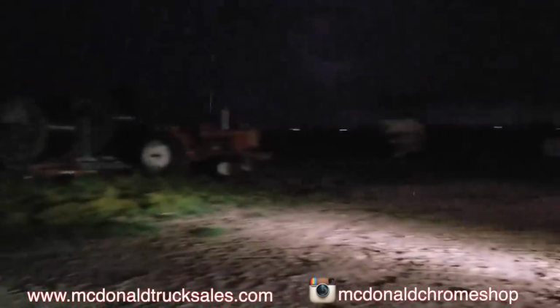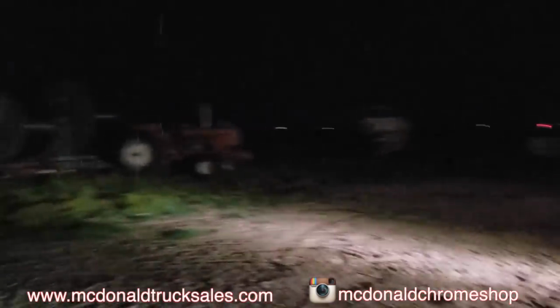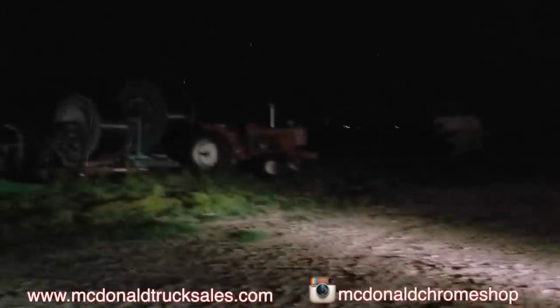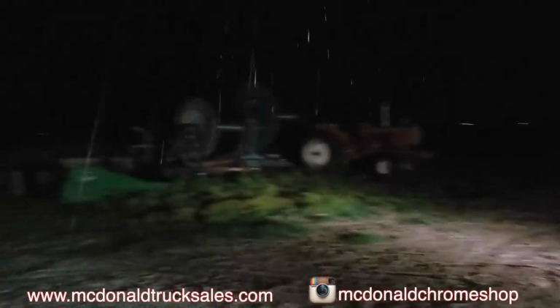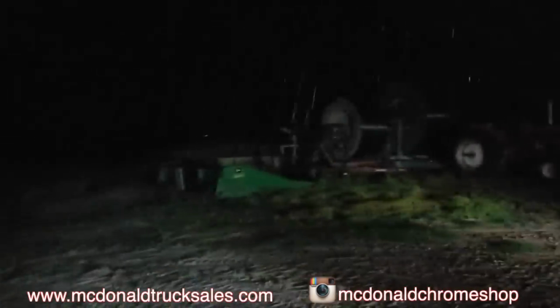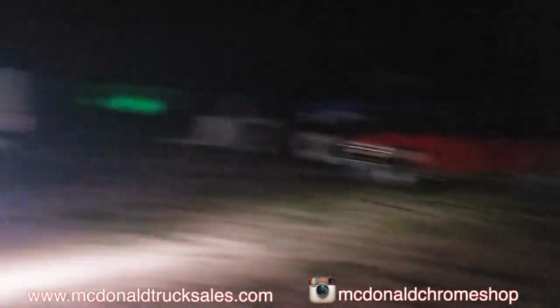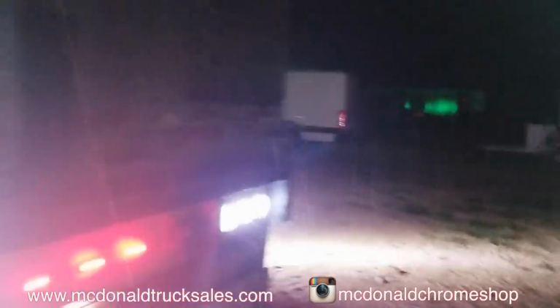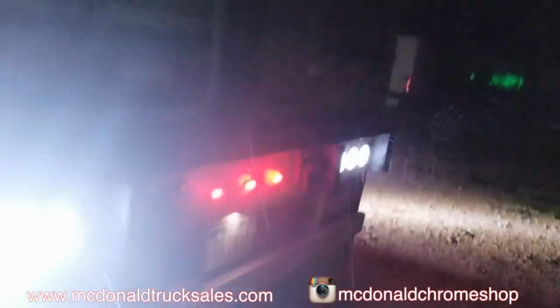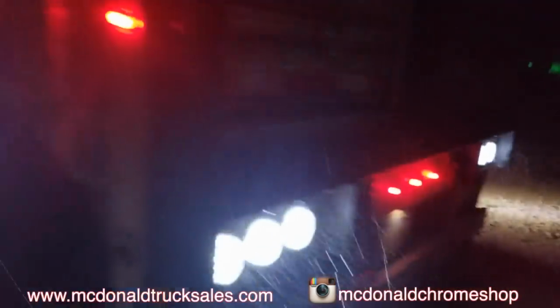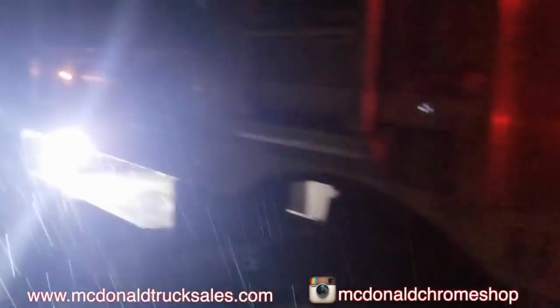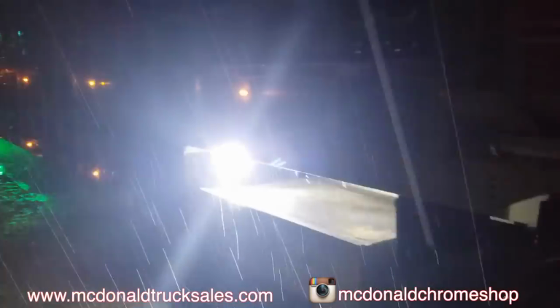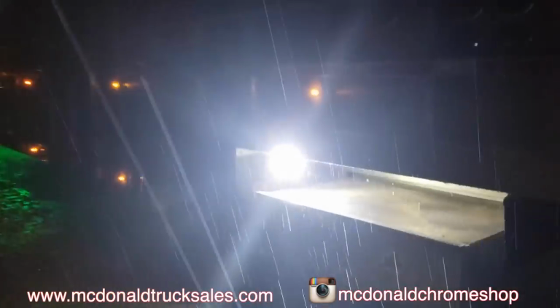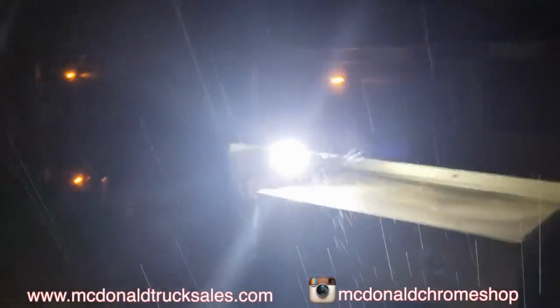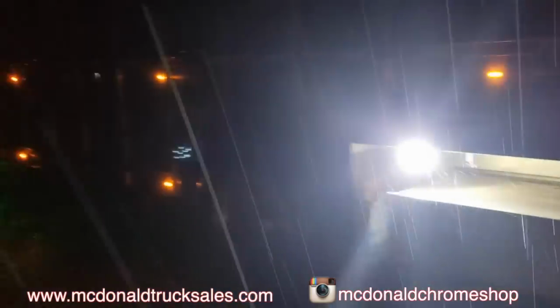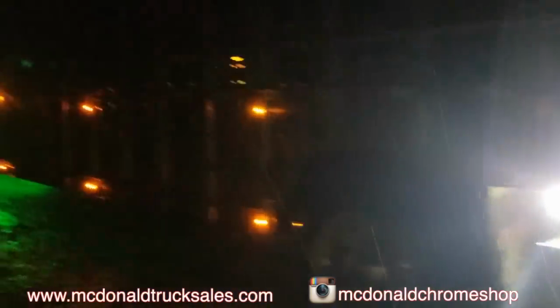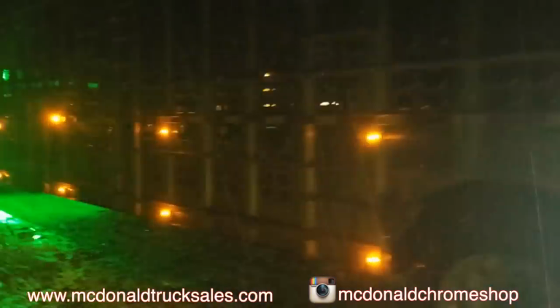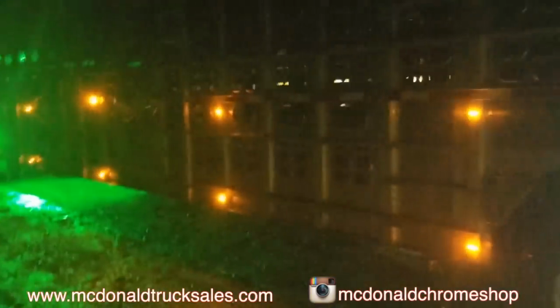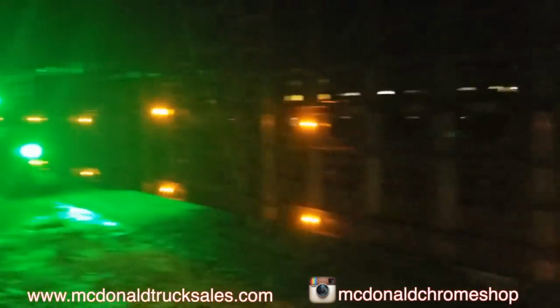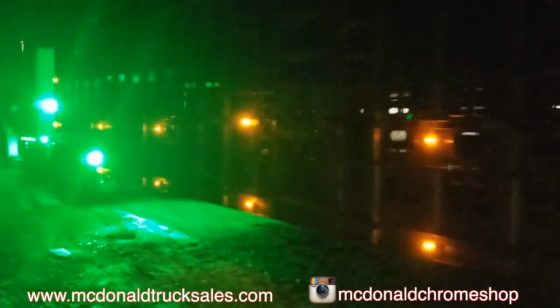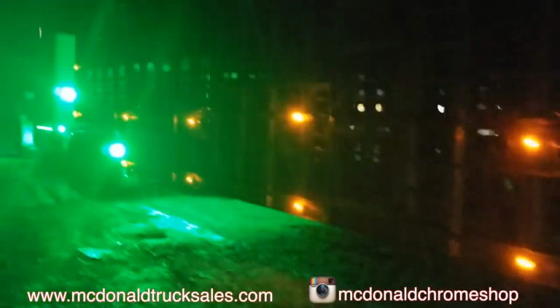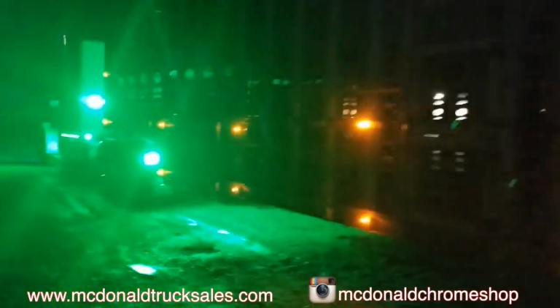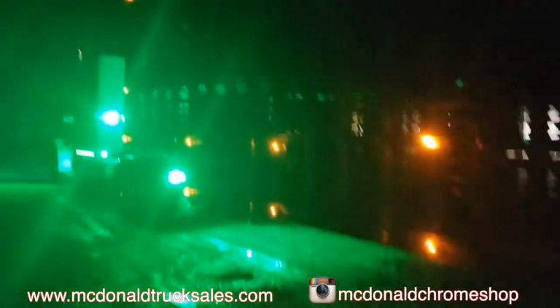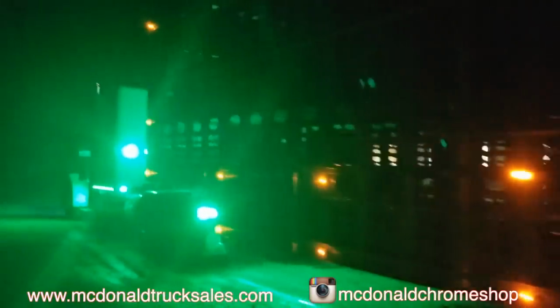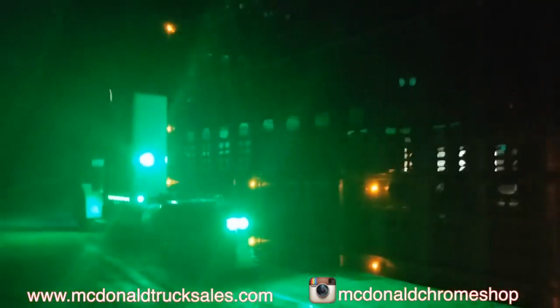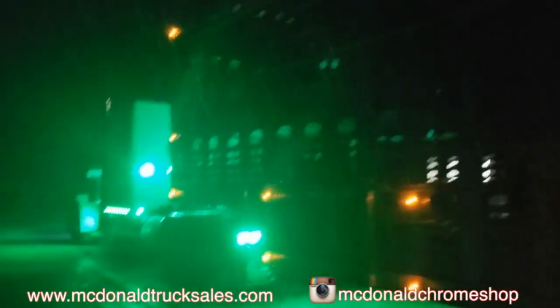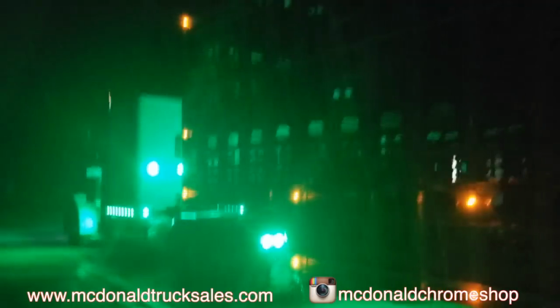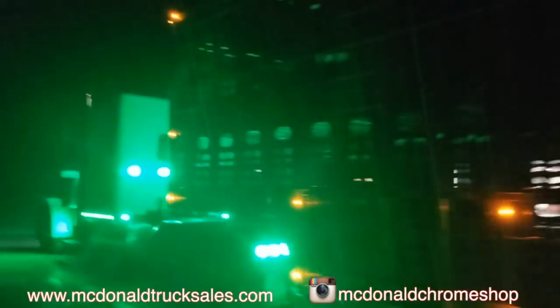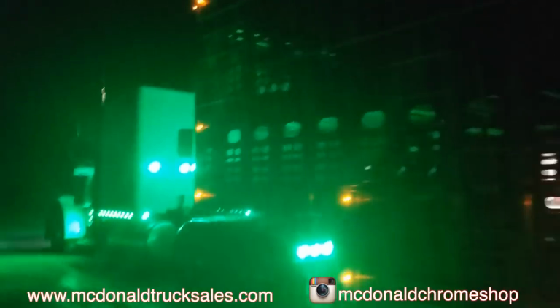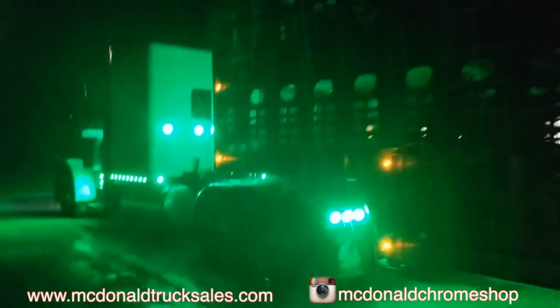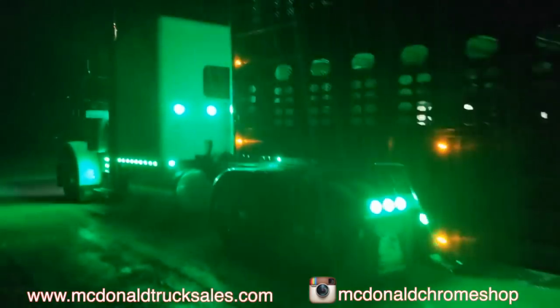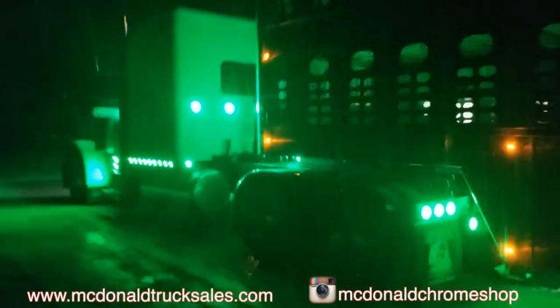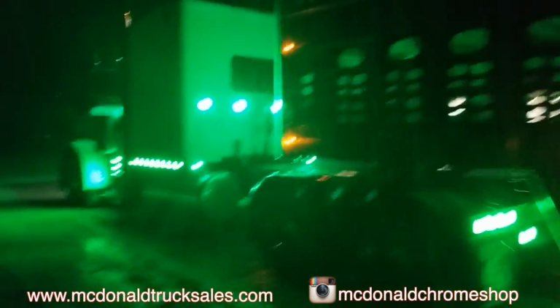You can see all that equipment you couldn't see before. It's very valuable for making sure our trailers come back without damage, and making sure drivers don't have any problems with their loading sites.